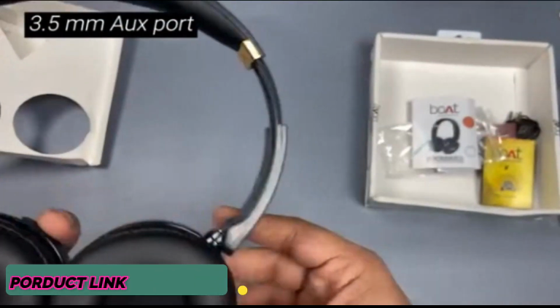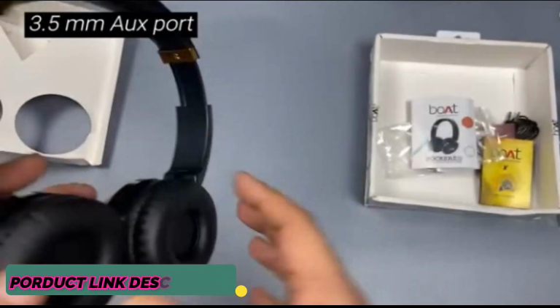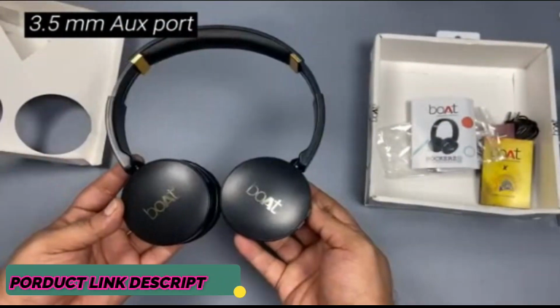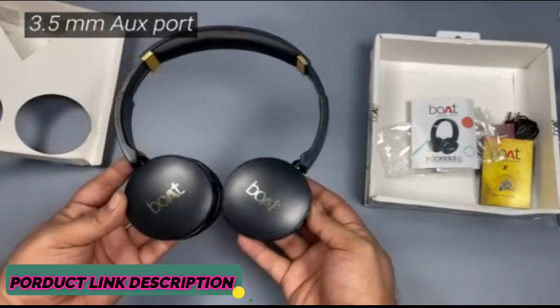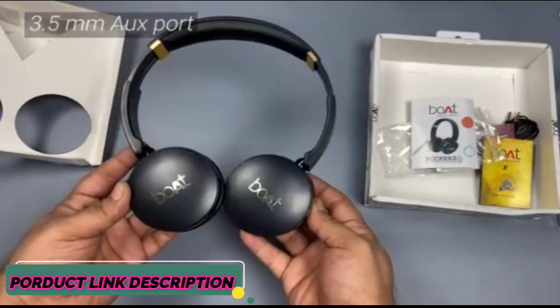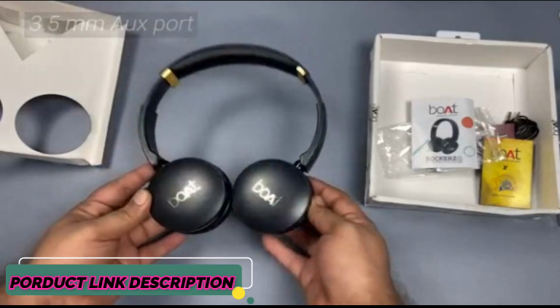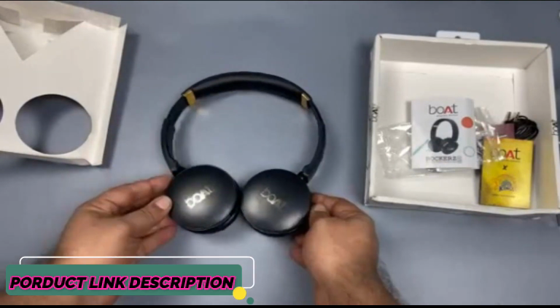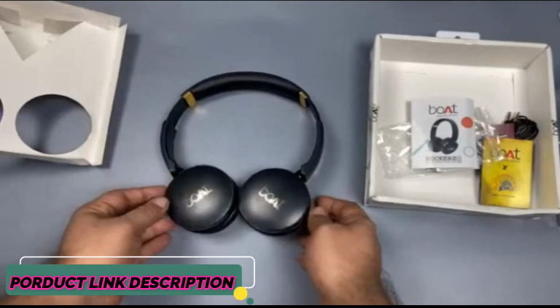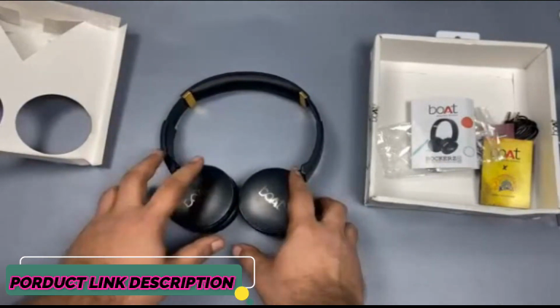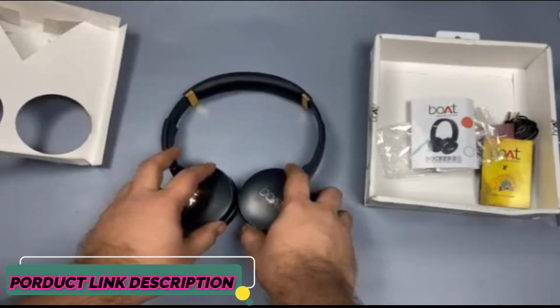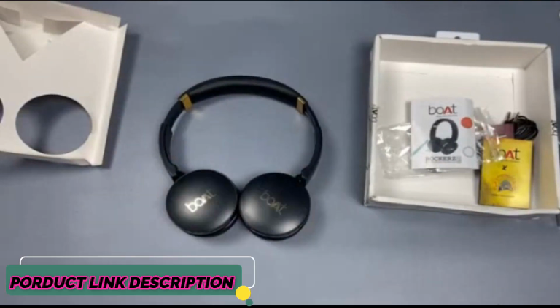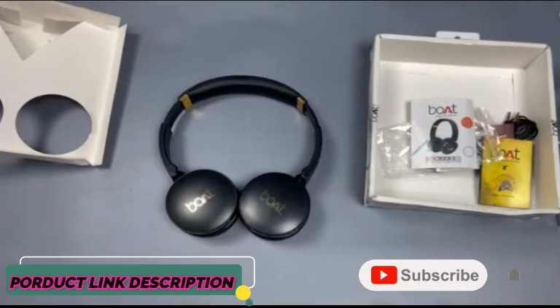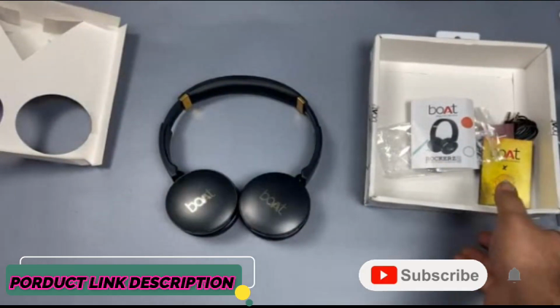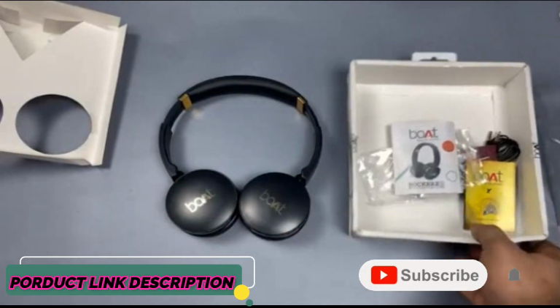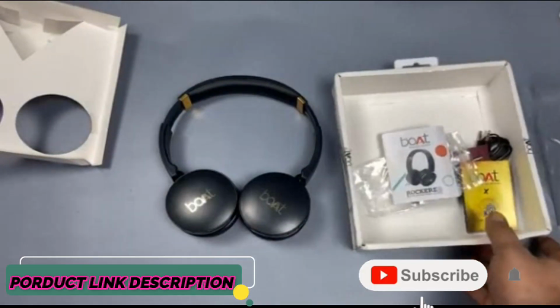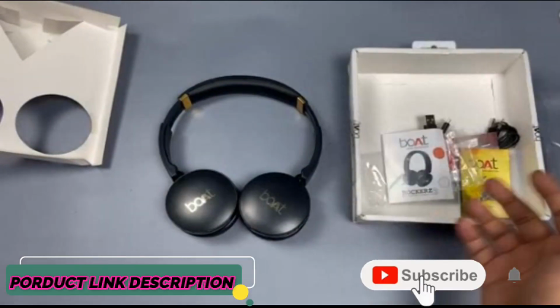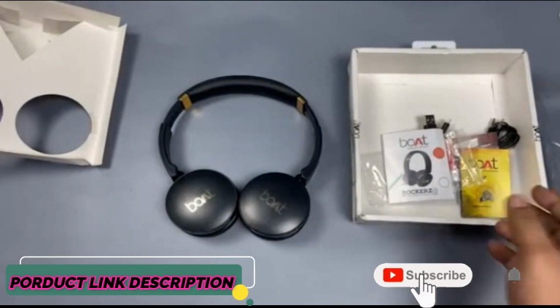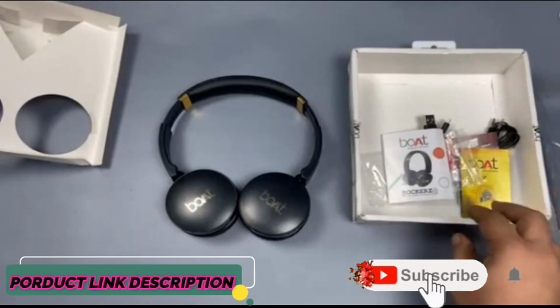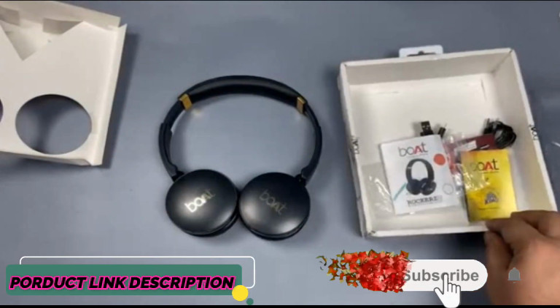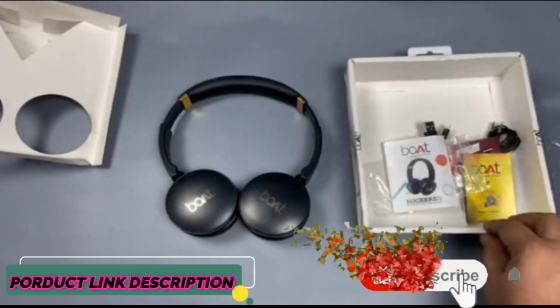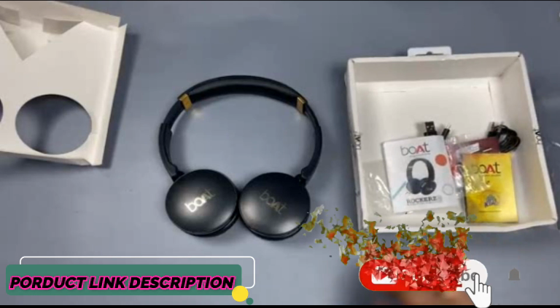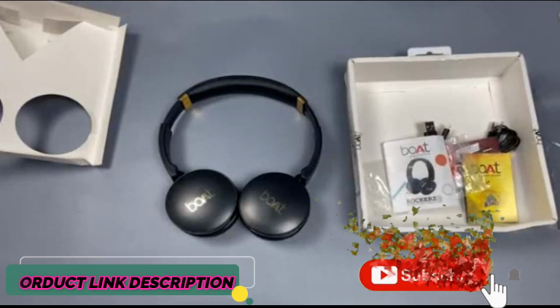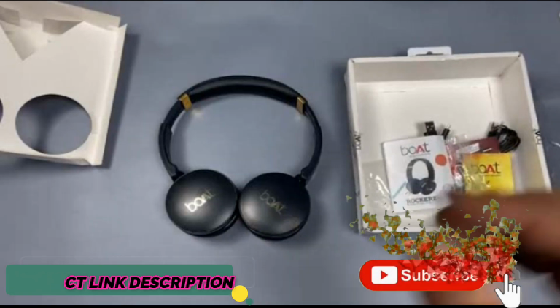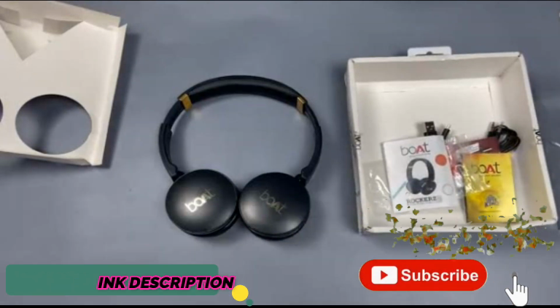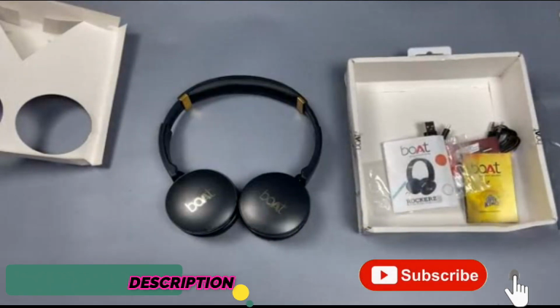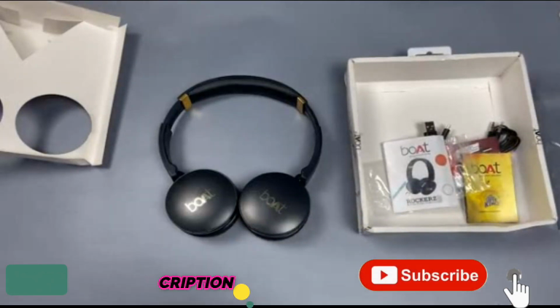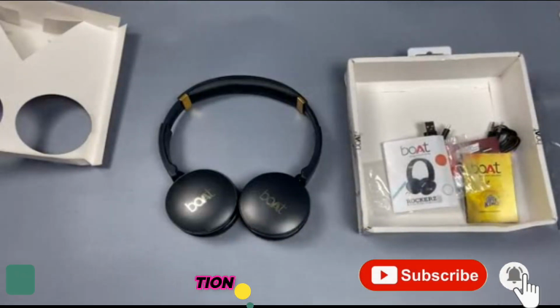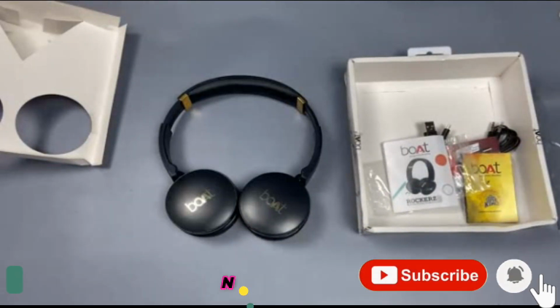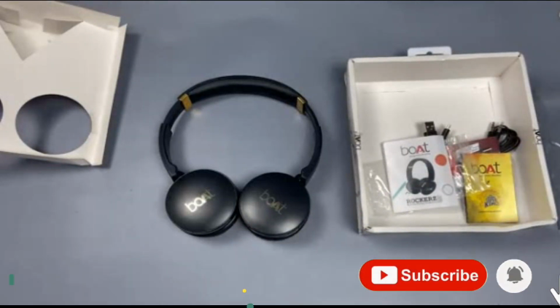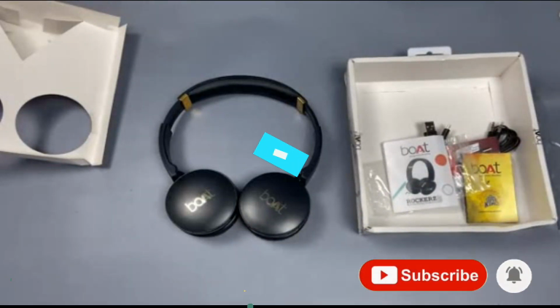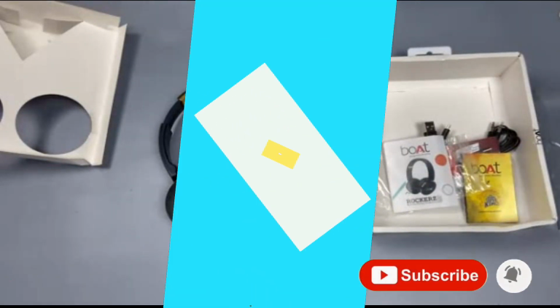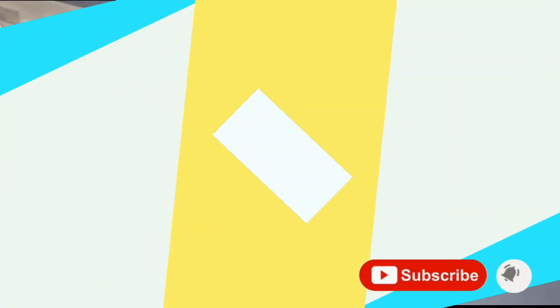The headphones flatten out making them a little convenient to store. And that's about it for the Boat Rockers 370 on-ear wireless headphones. Thank you for watching.